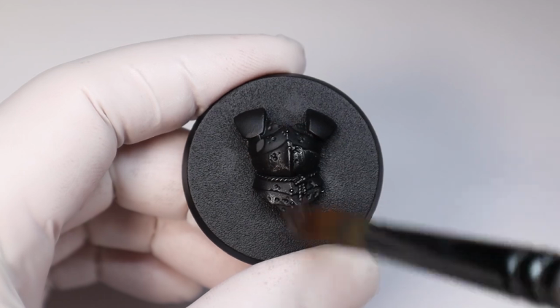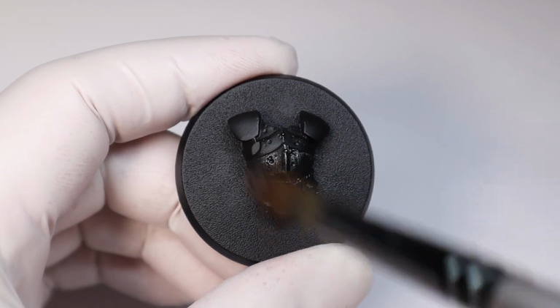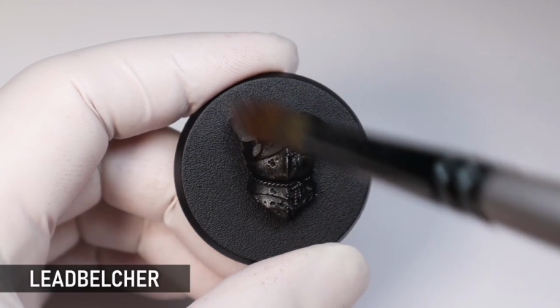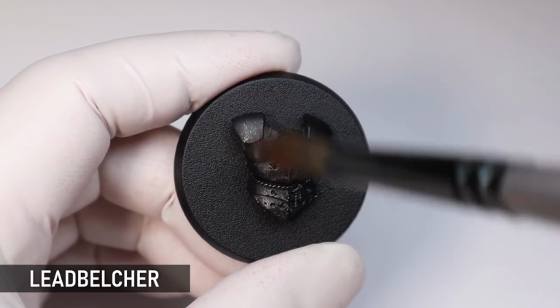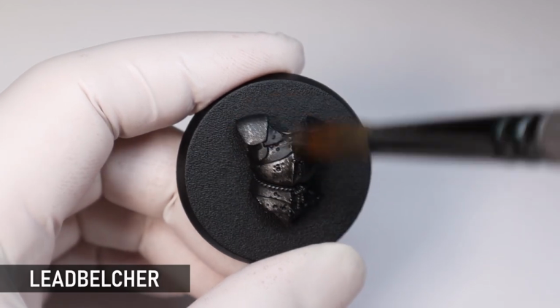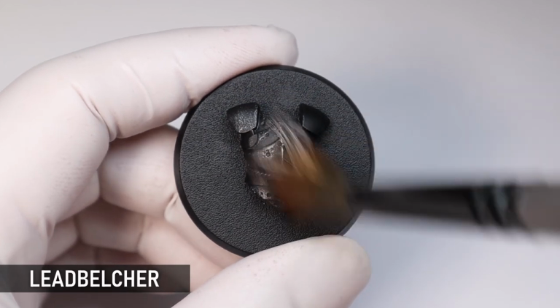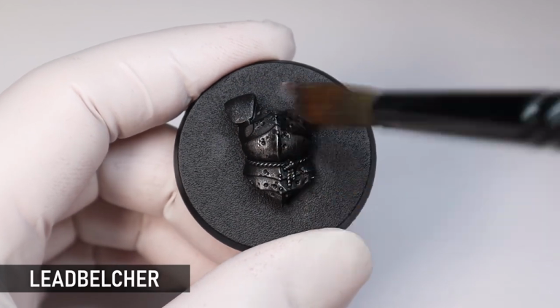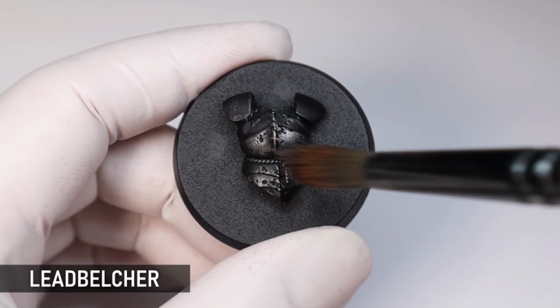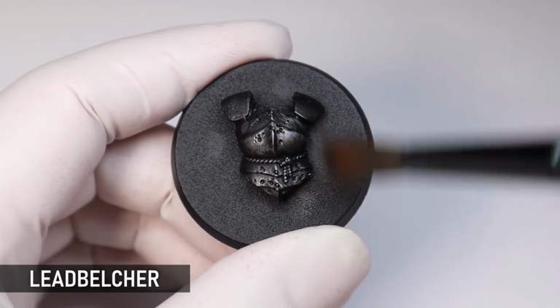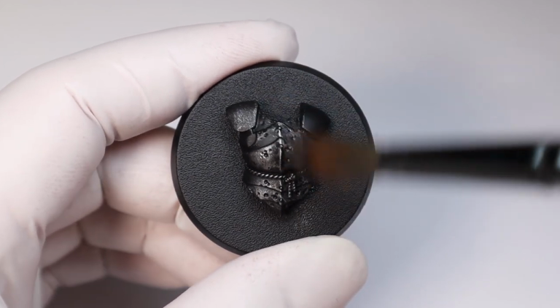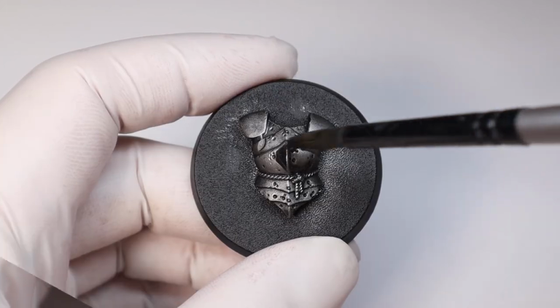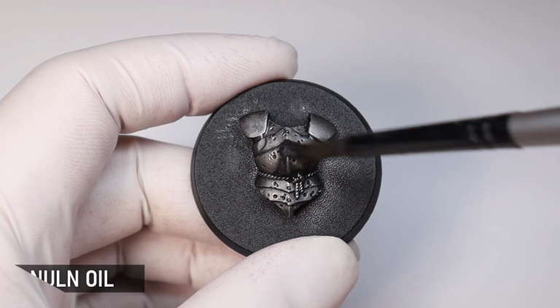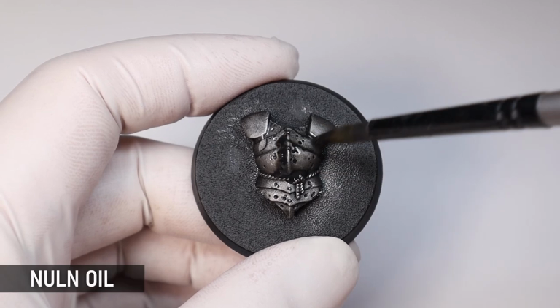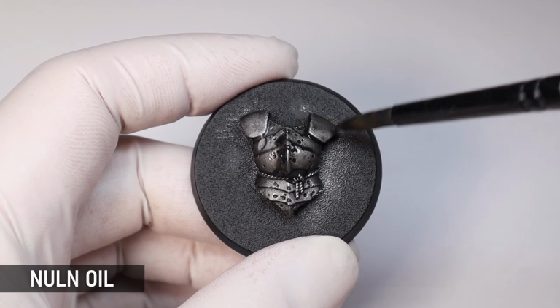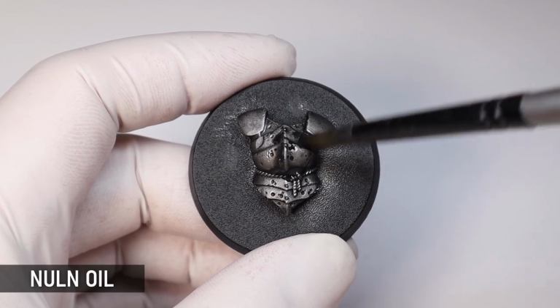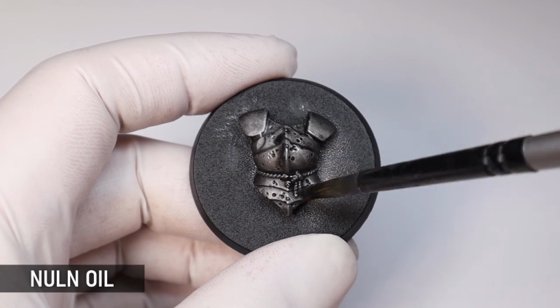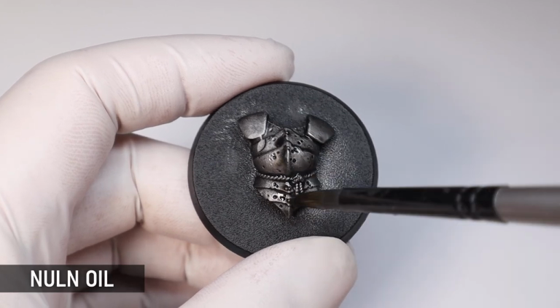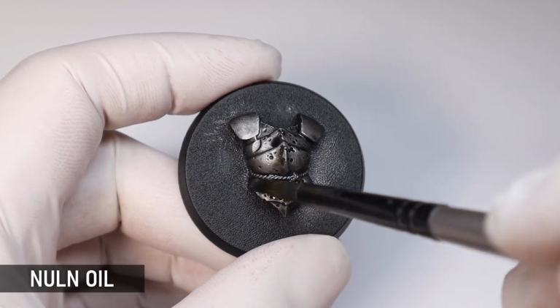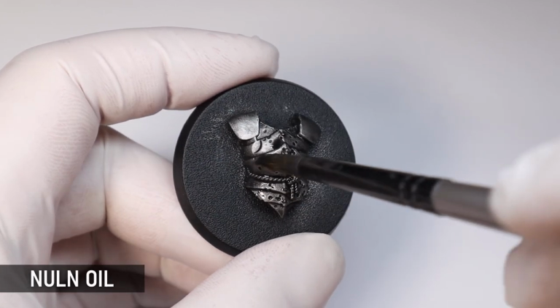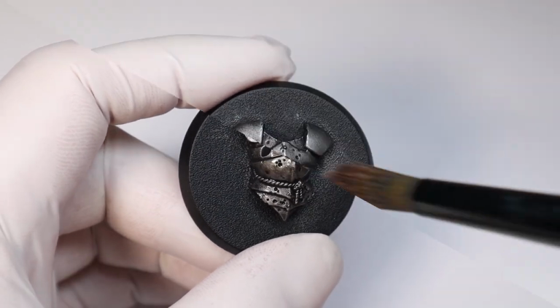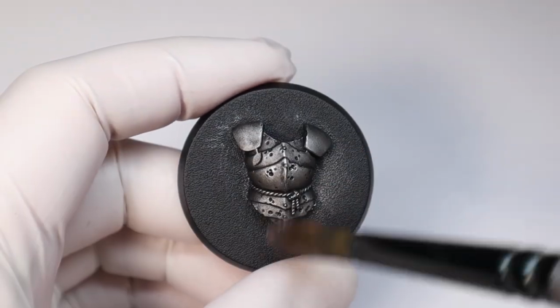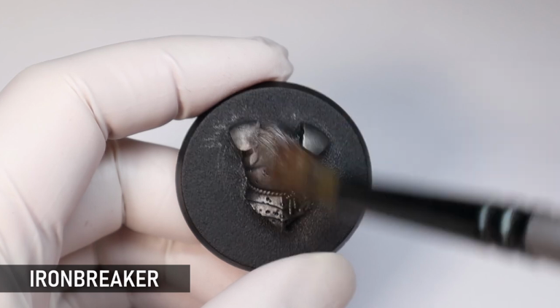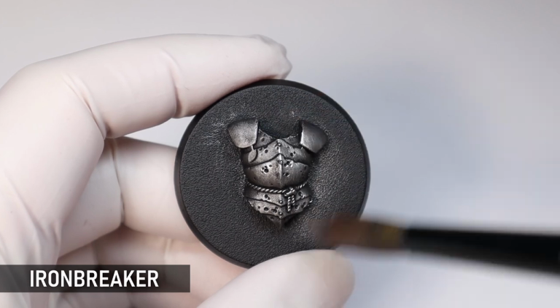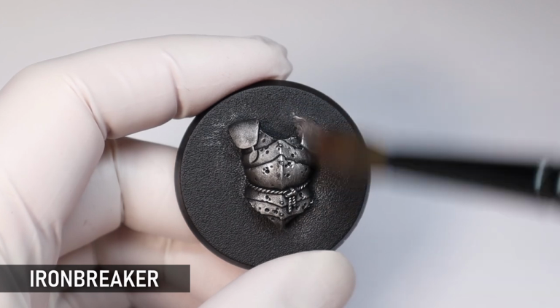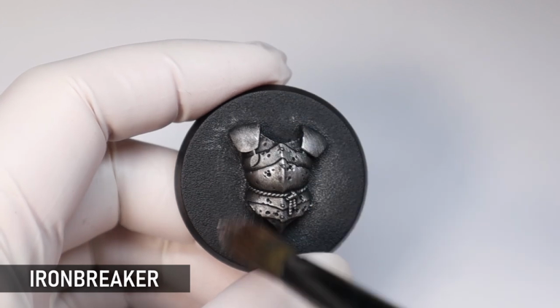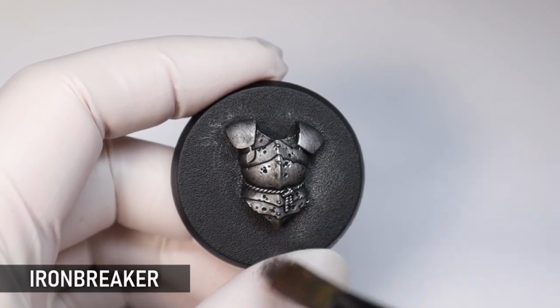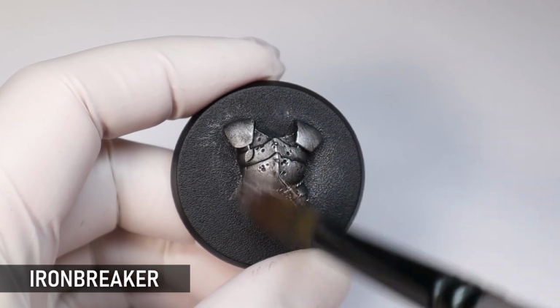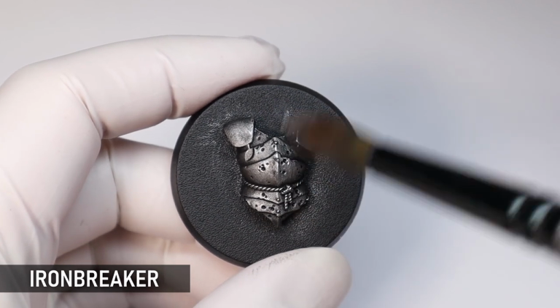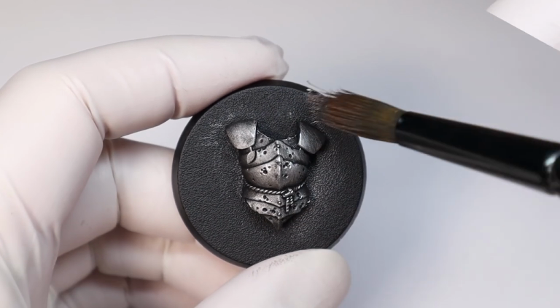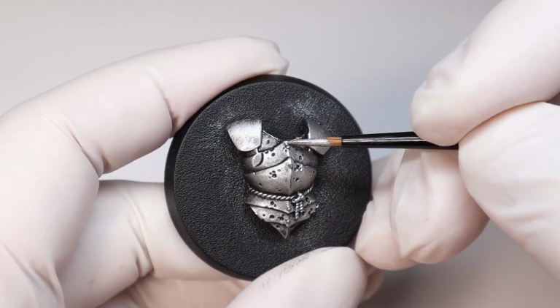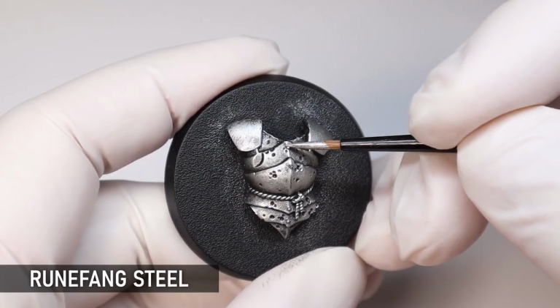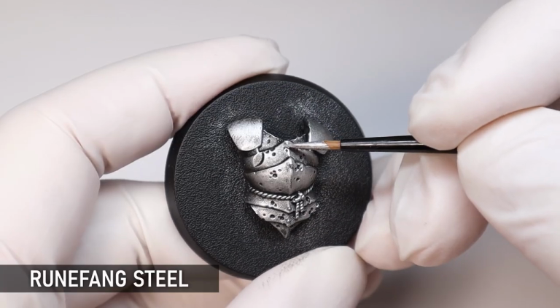You can glaze any metallic, but a general silver gives a nice neutral base to really let the color shine. I like to go a bit brighter than usual with the silver and even add some edge highlights, because the glaze will dull it down a bit — so you want it nice and bright to start.